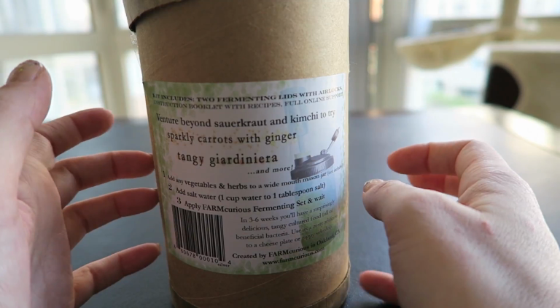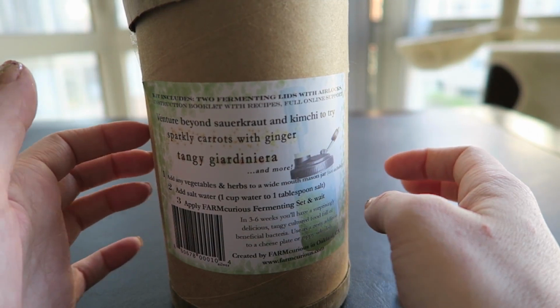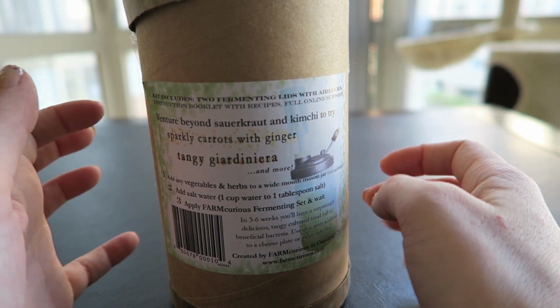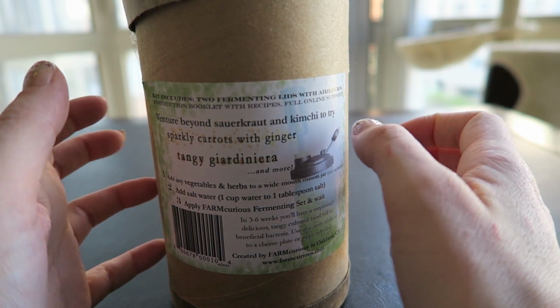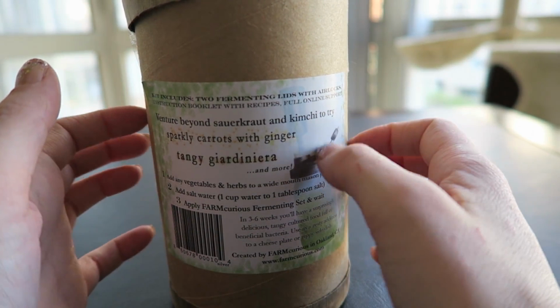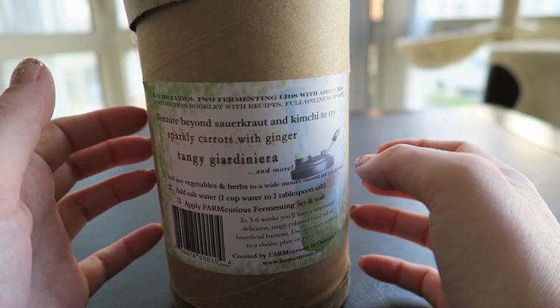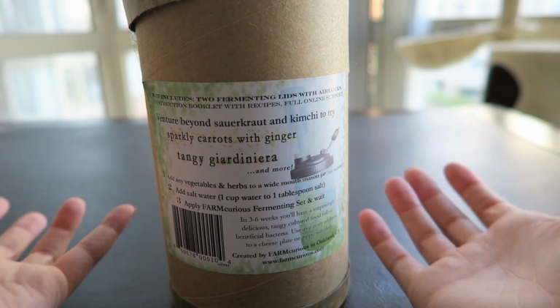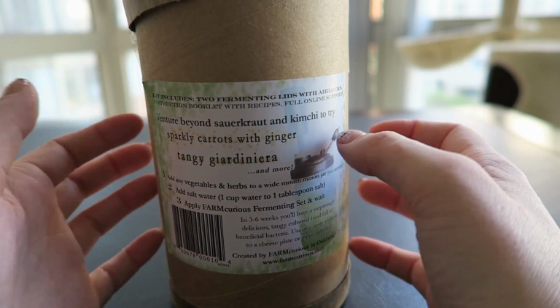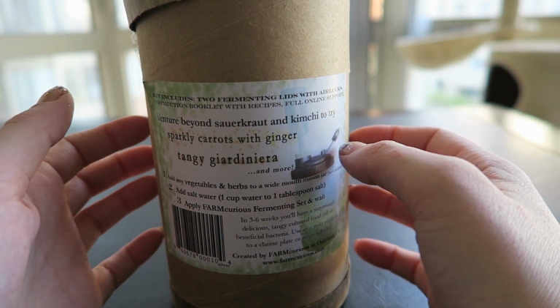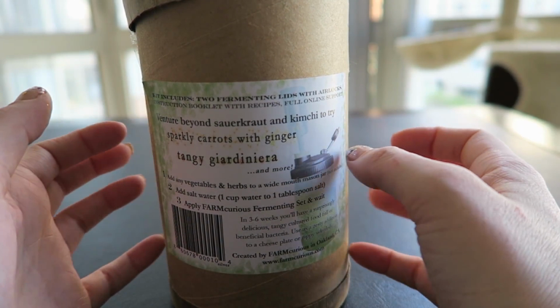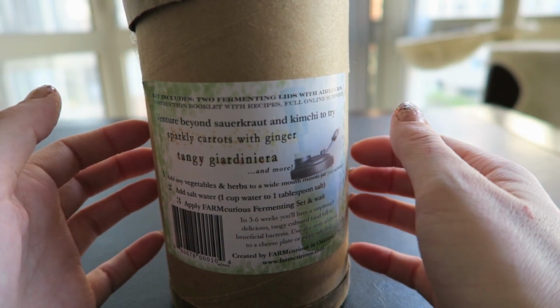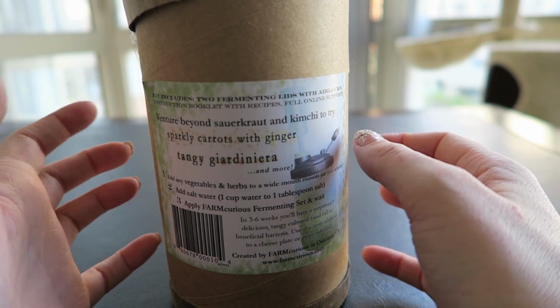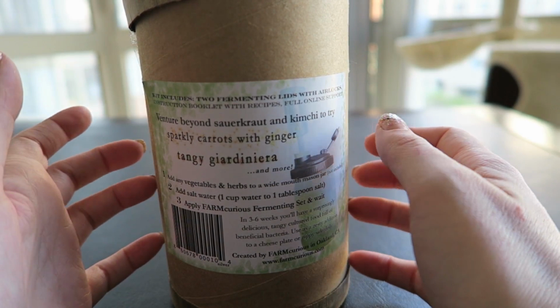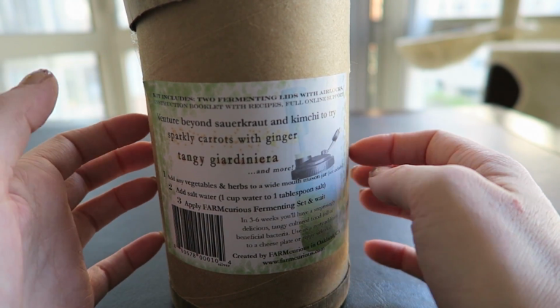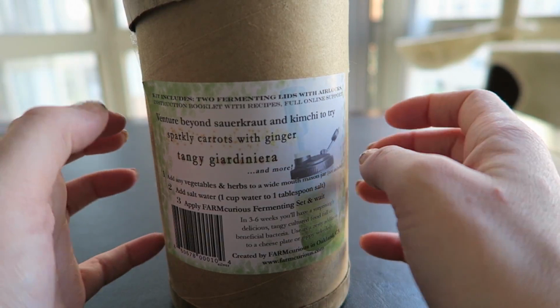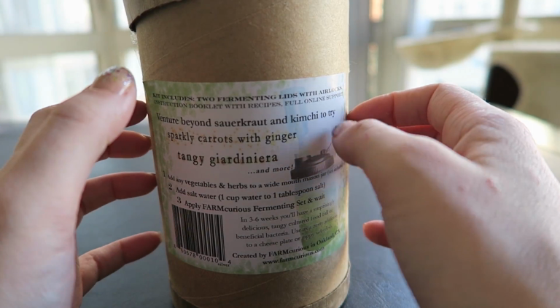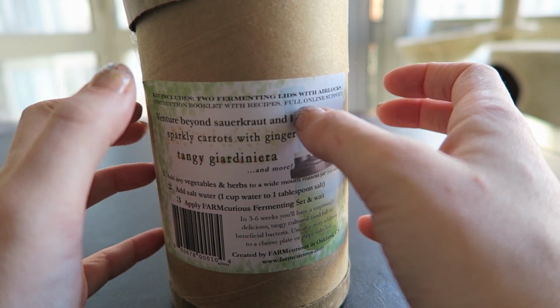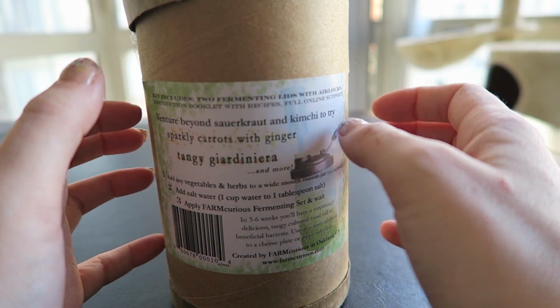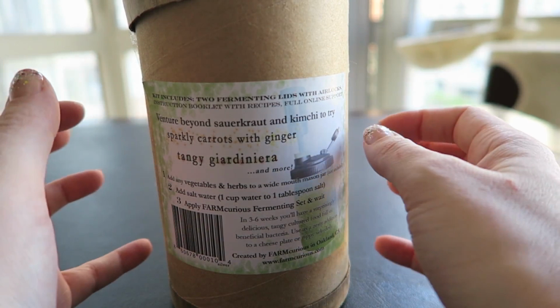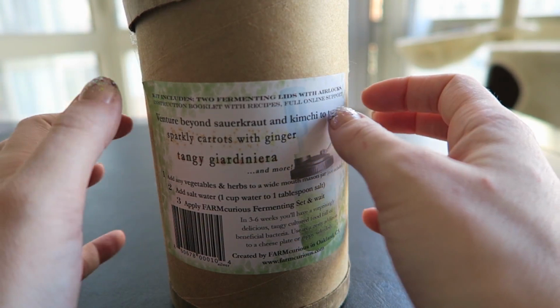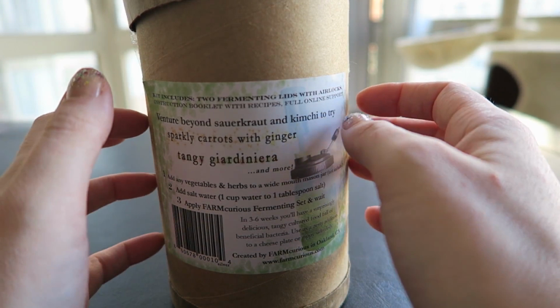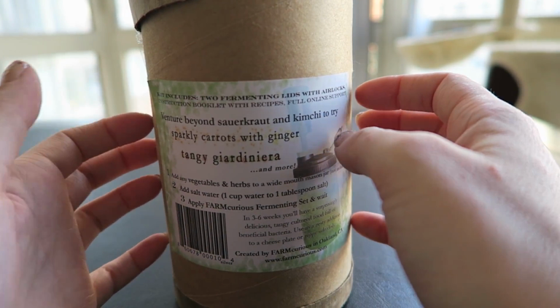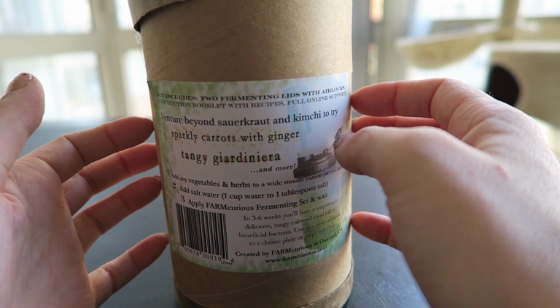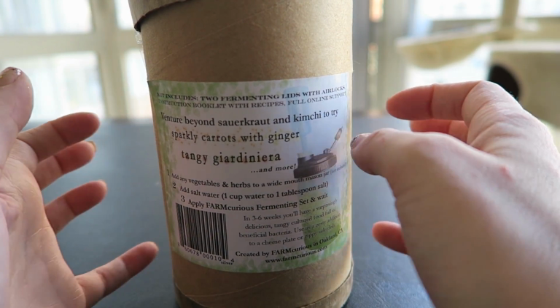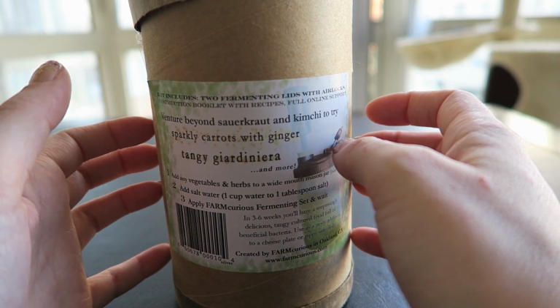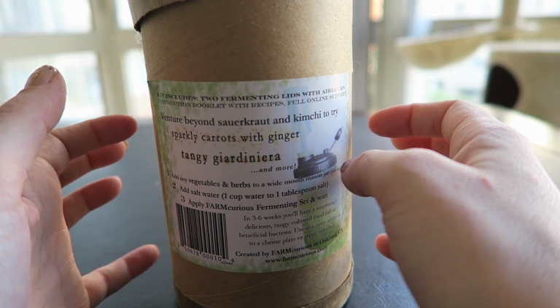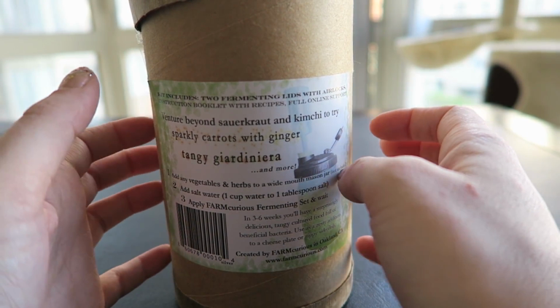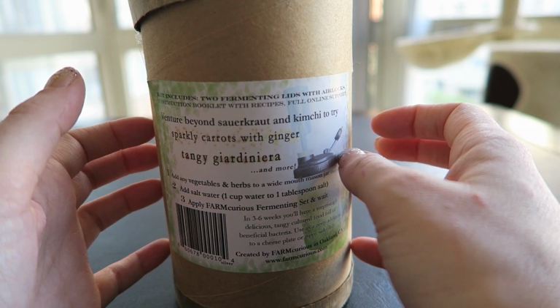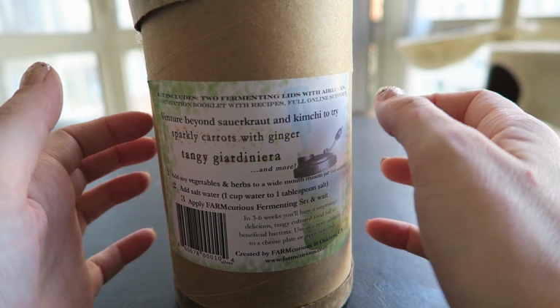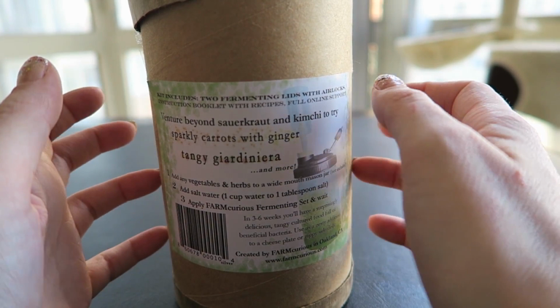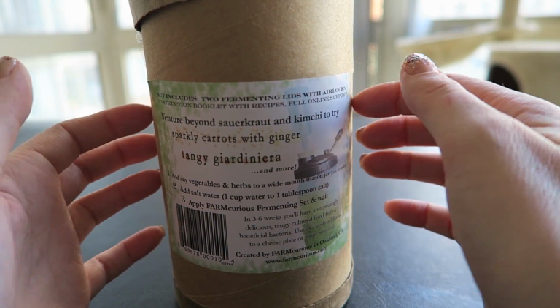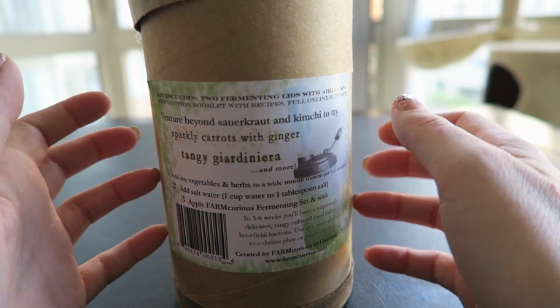Today I'm going to be making some traditional pickles with small cucumbers, as well as some sauerkraut with purple cabbage, because I thought that would look pretty cool.